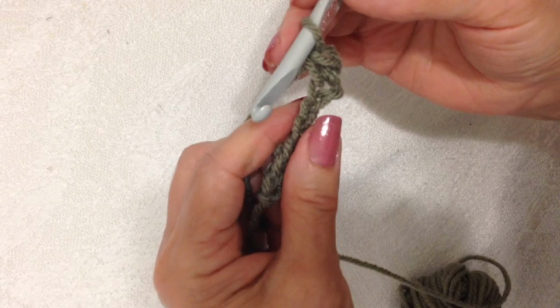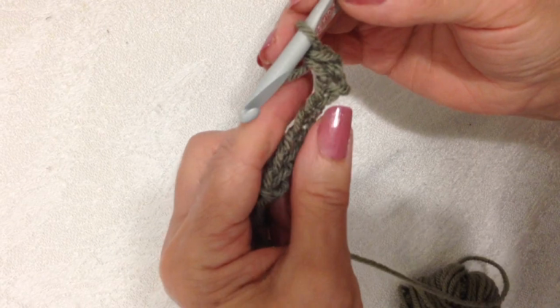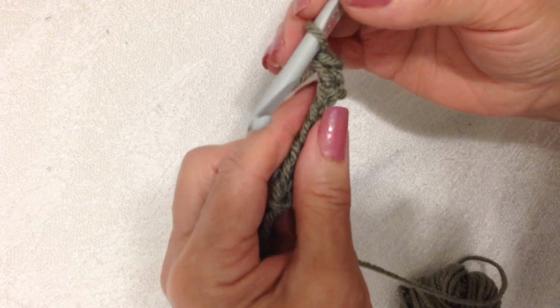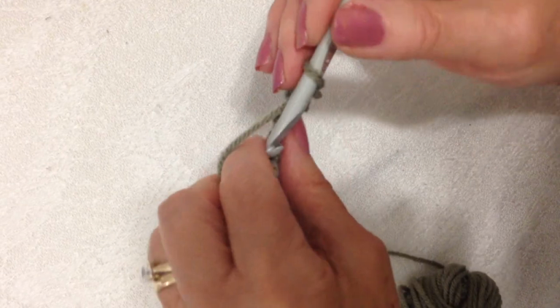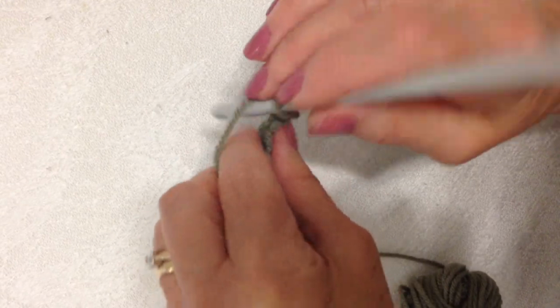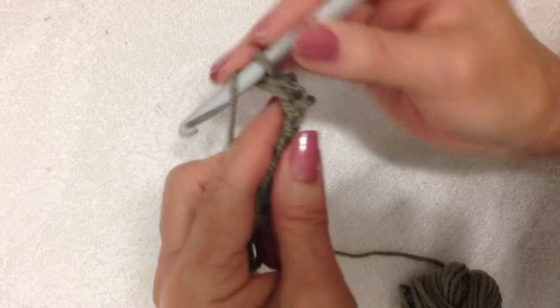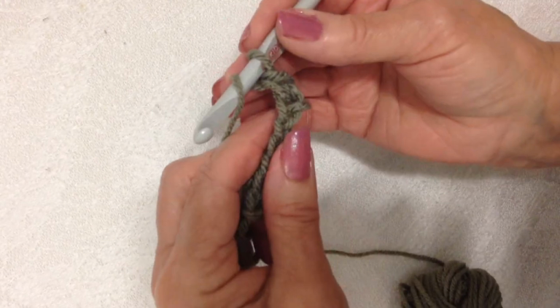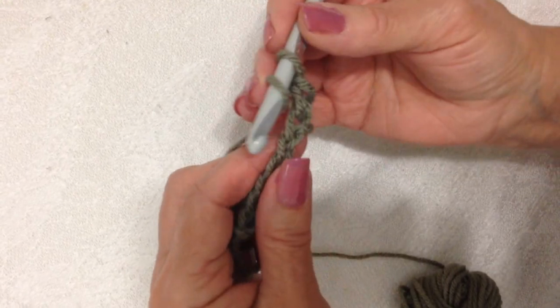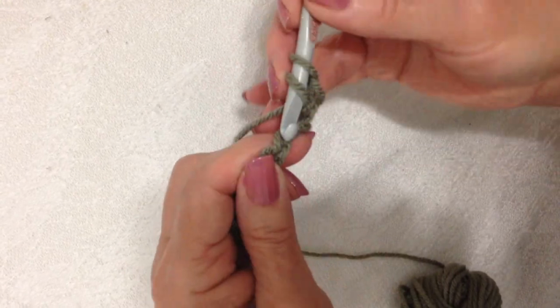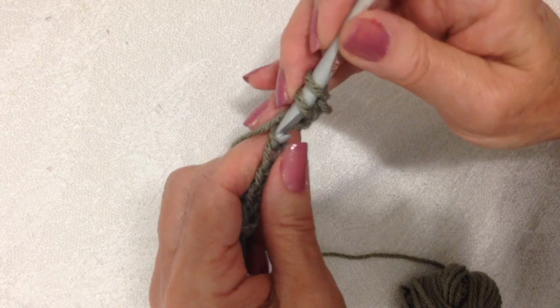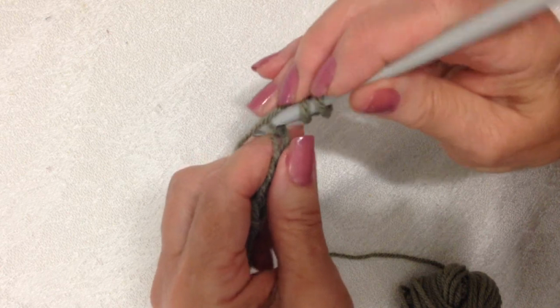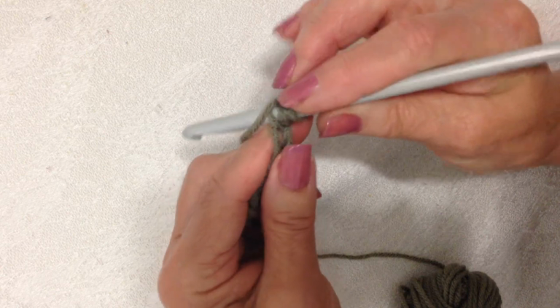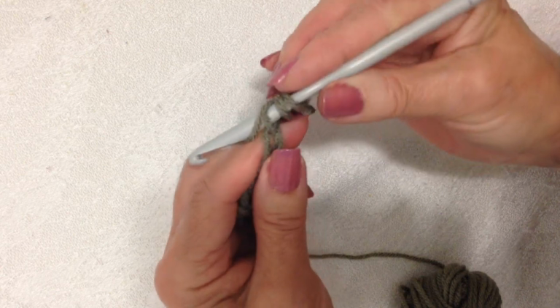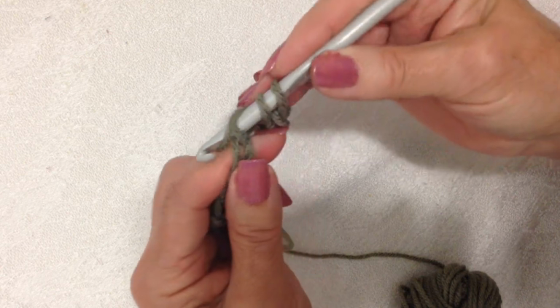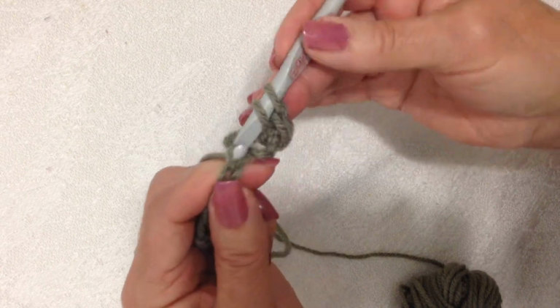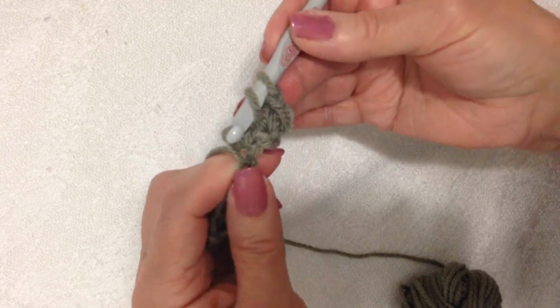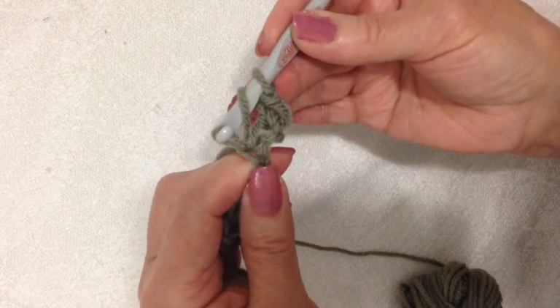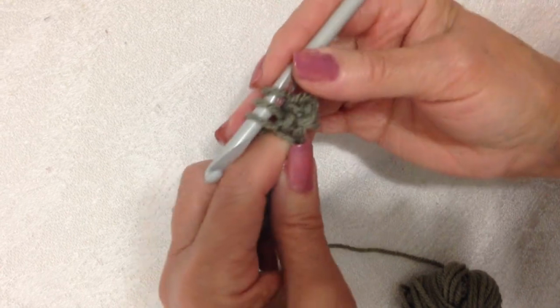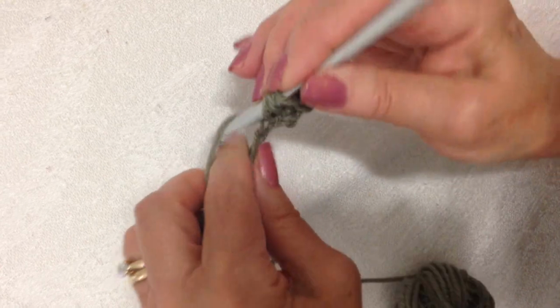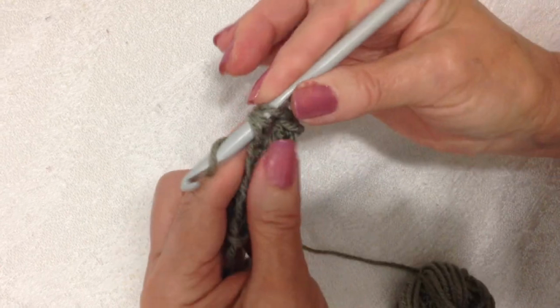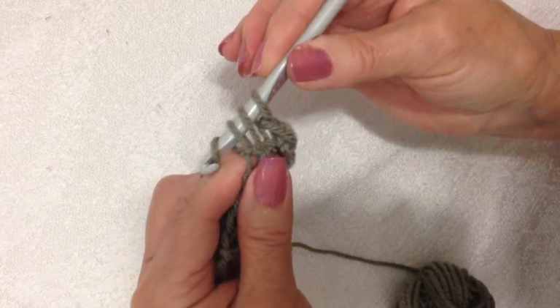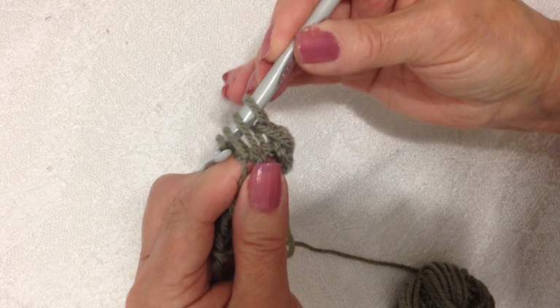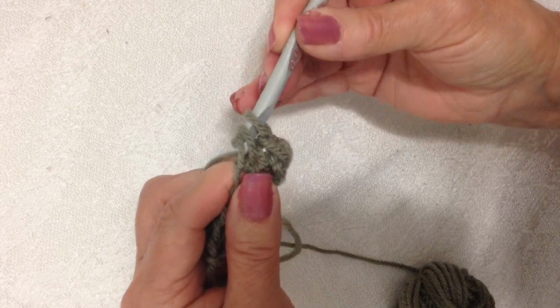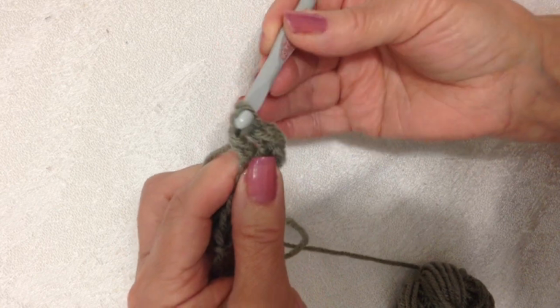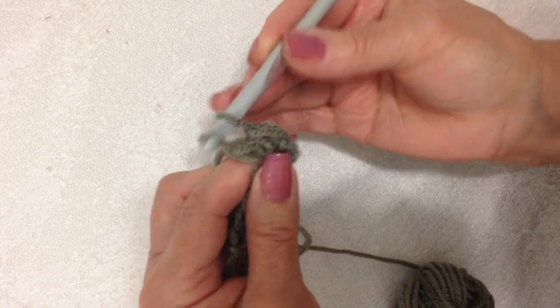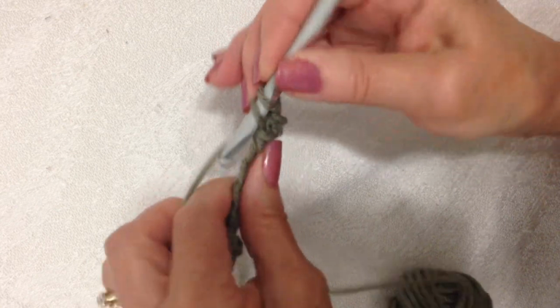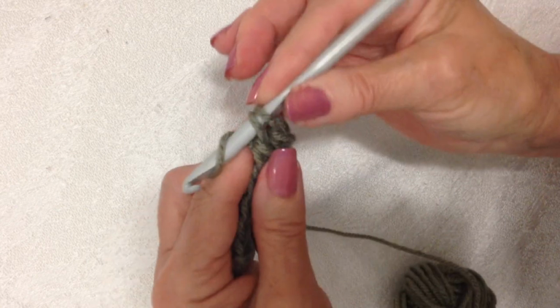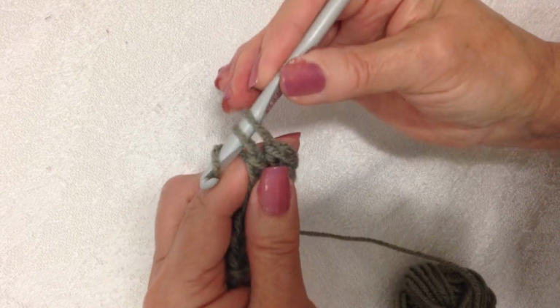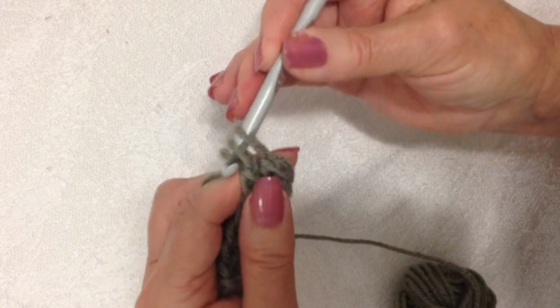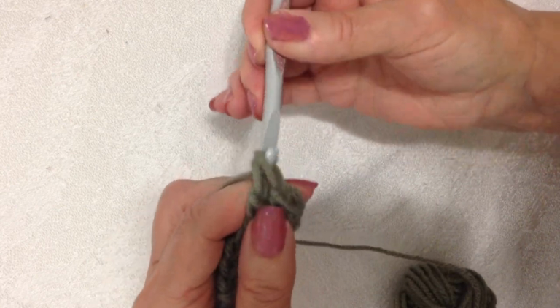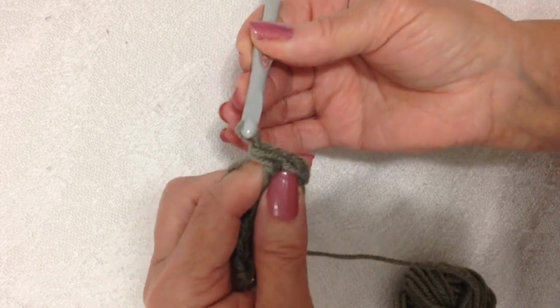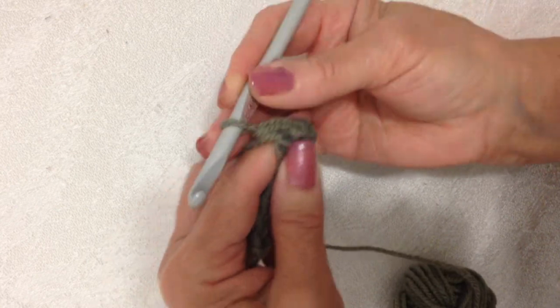Double crochet demo: yarn around the hook, insert the hook through the stitch, pick up the yarn, pull it through, pick up the yarn, pull it through two loops, pick up the yarn, pull it through two loops.